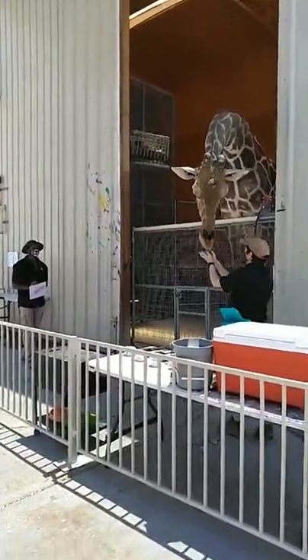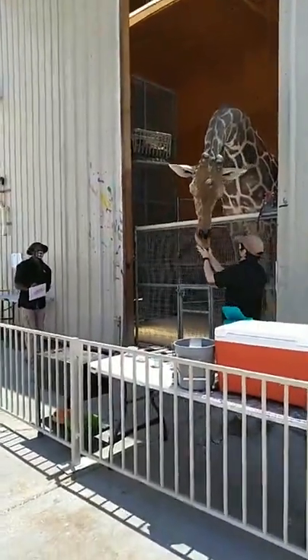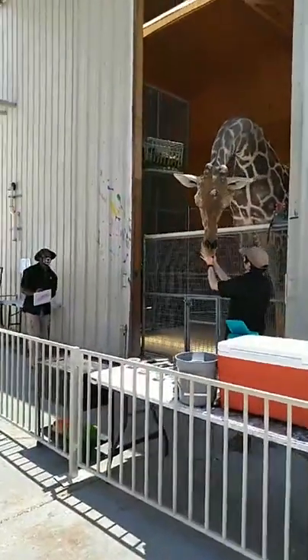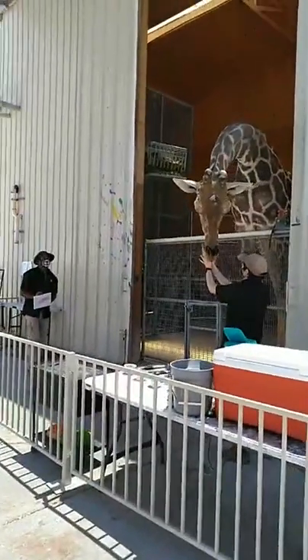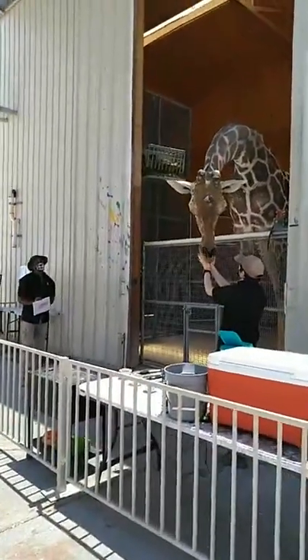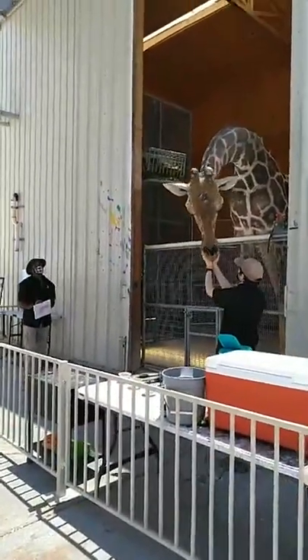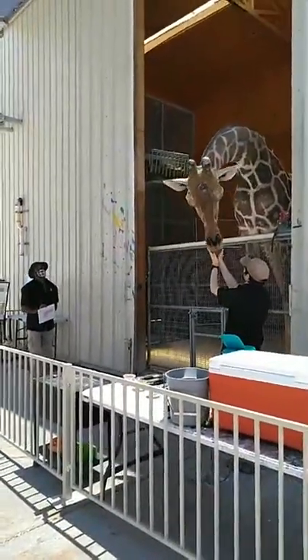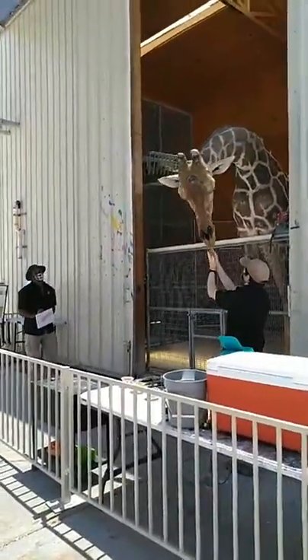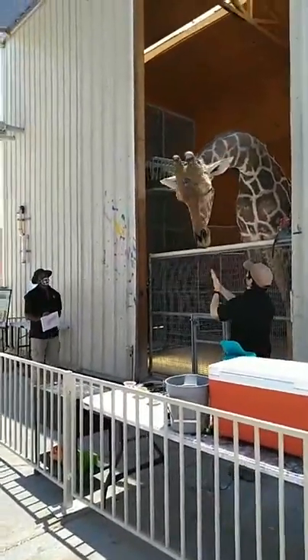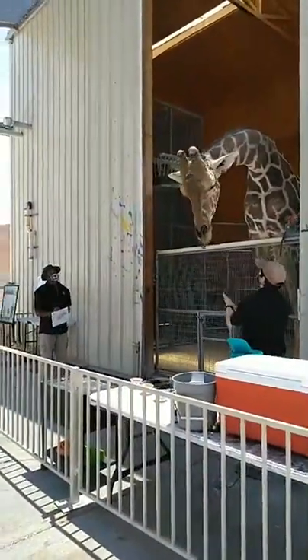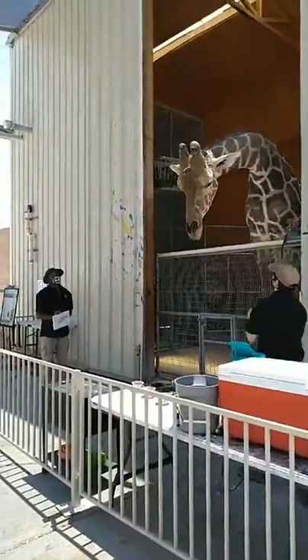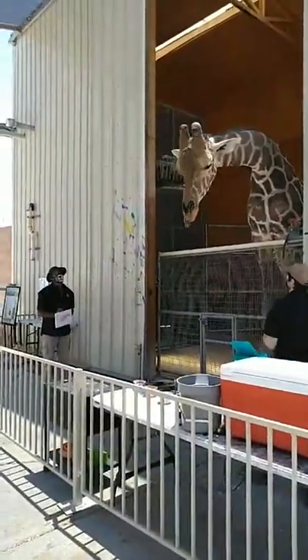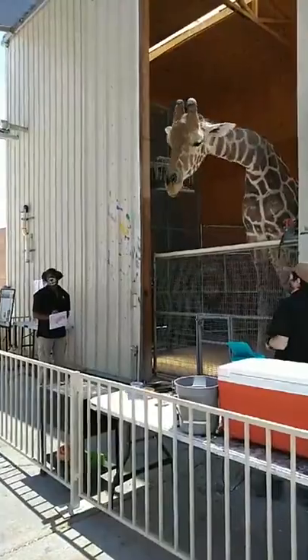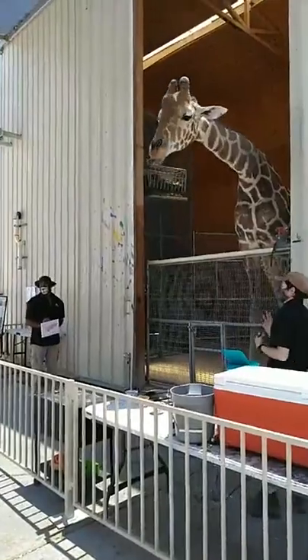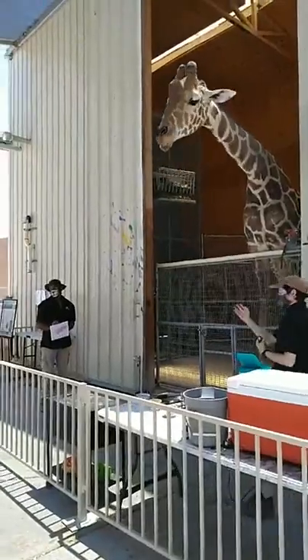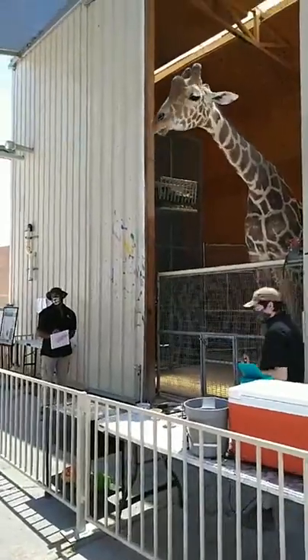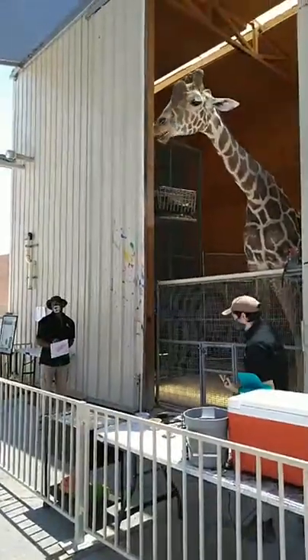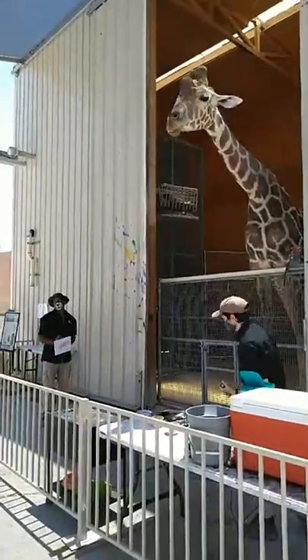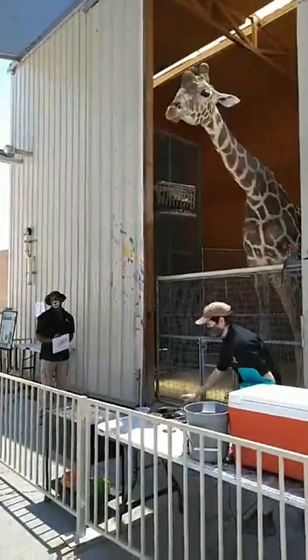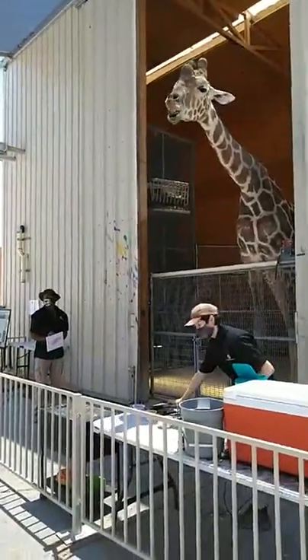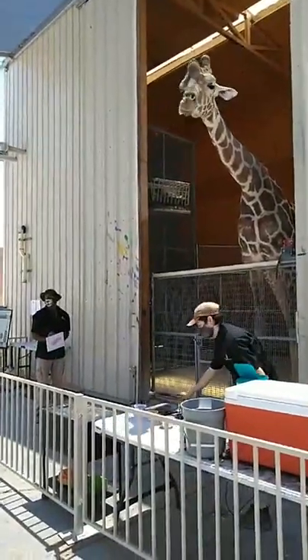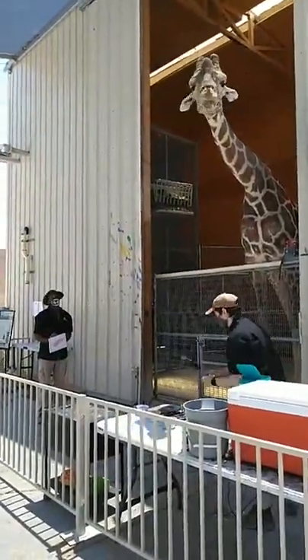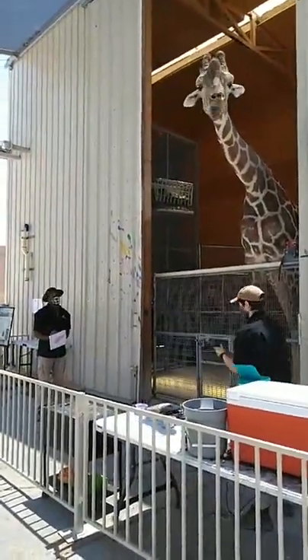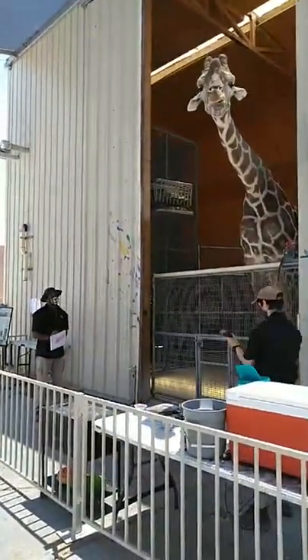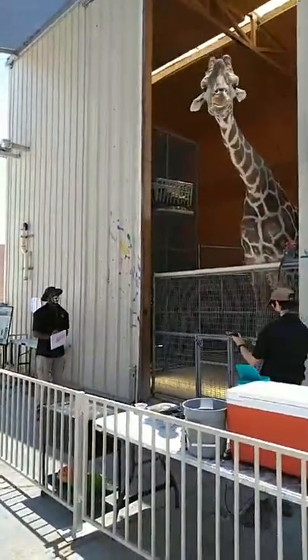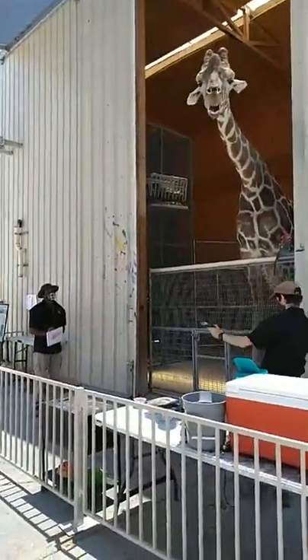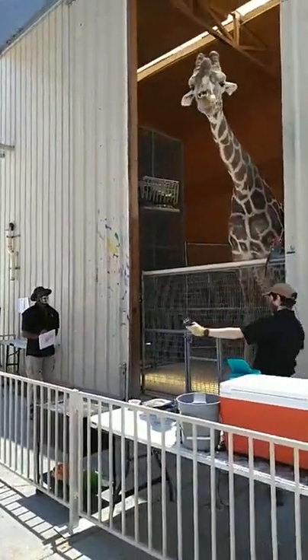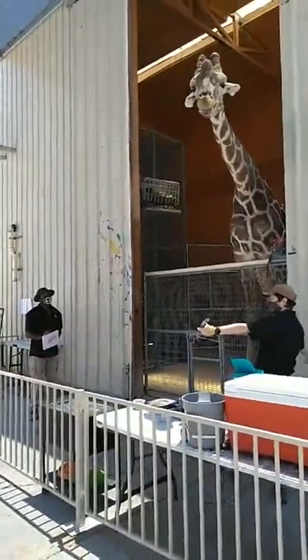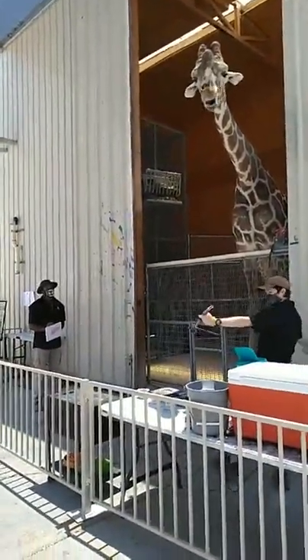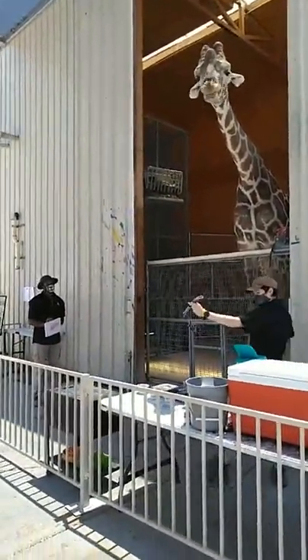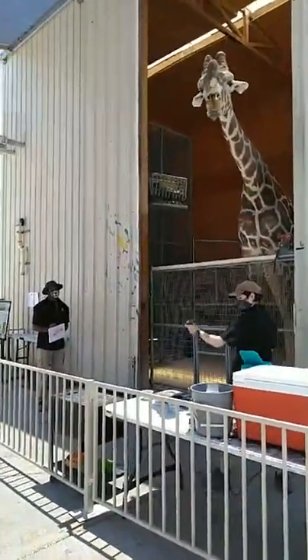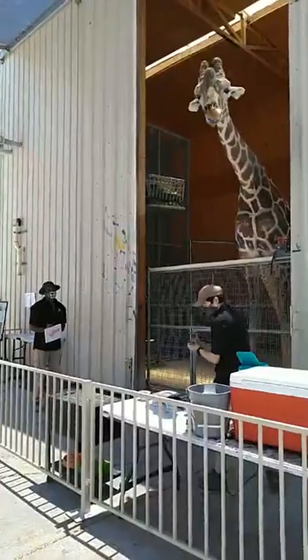Generally speaking, if you see a giraffe lying down that probably means he's asleep. A couple of you guys saw him do that earlier today.